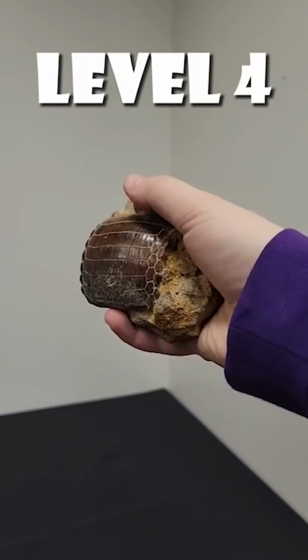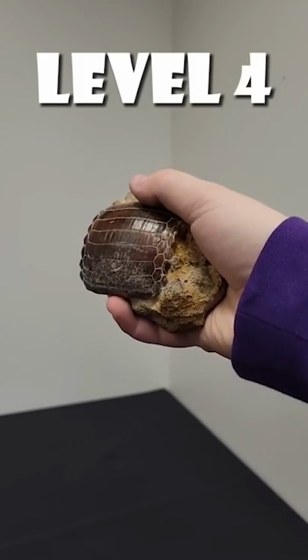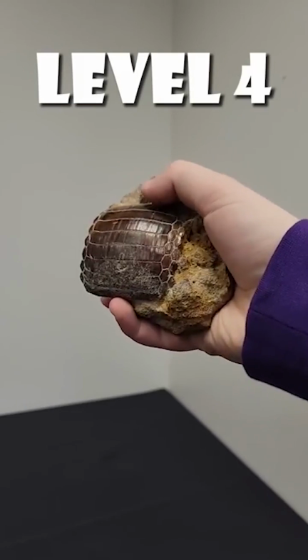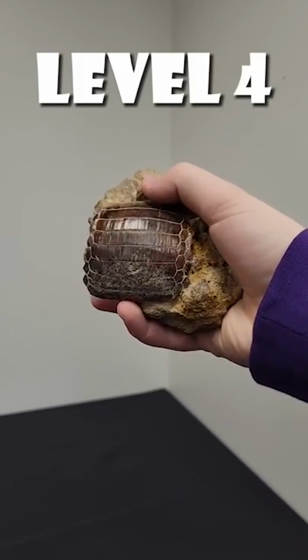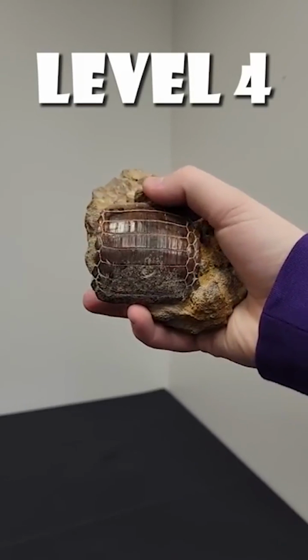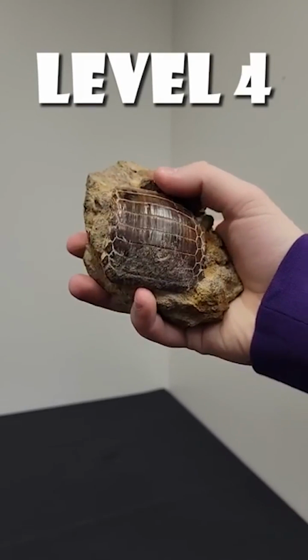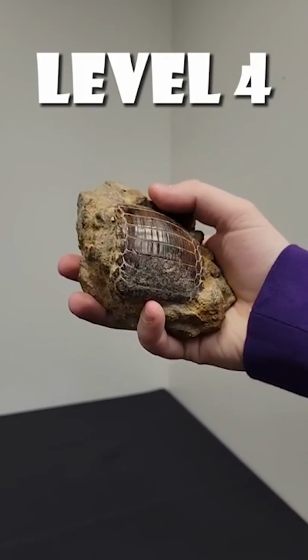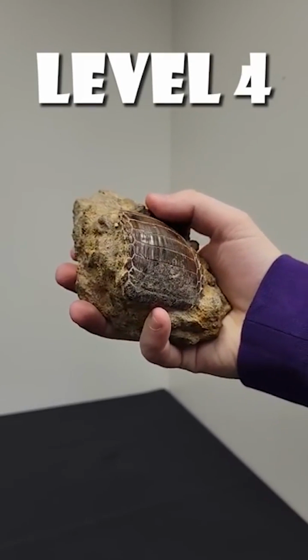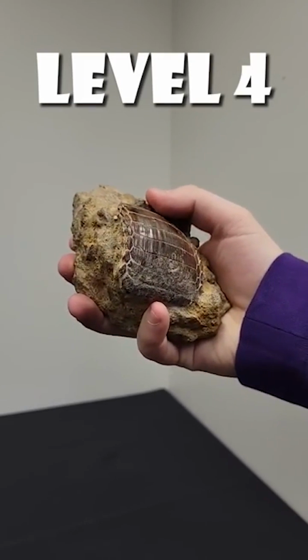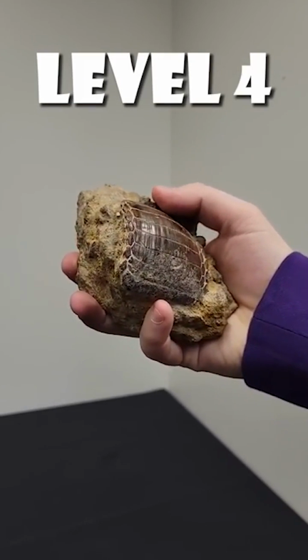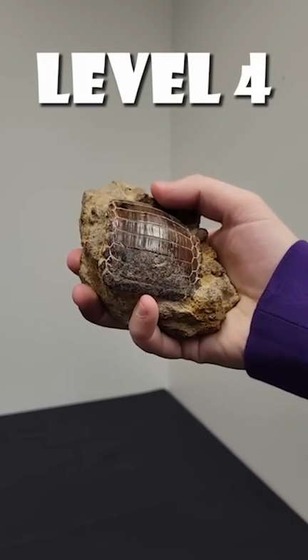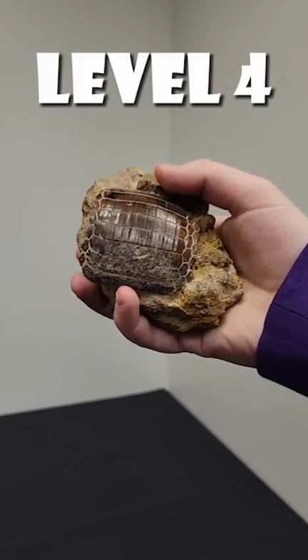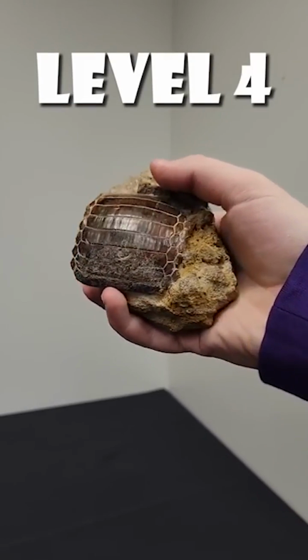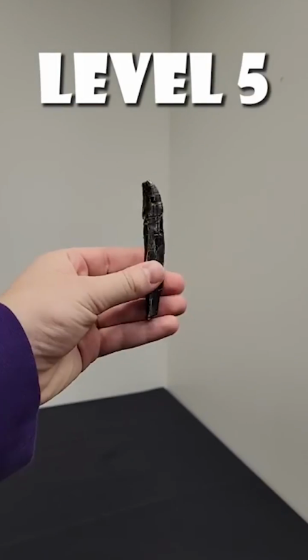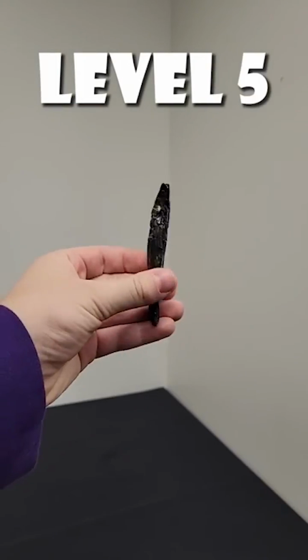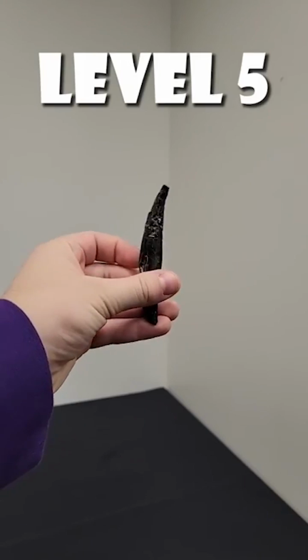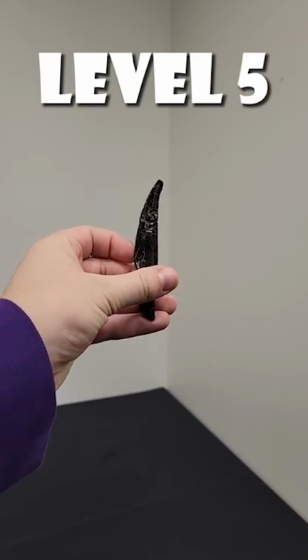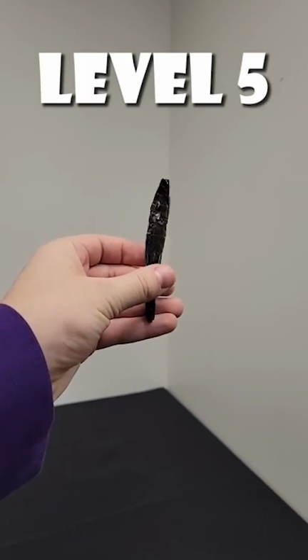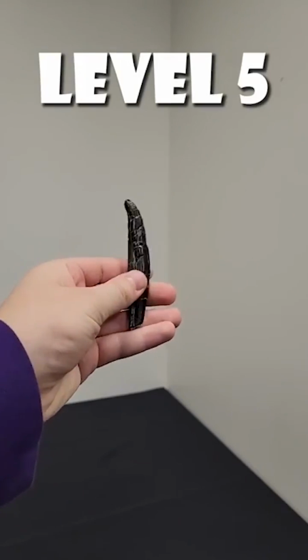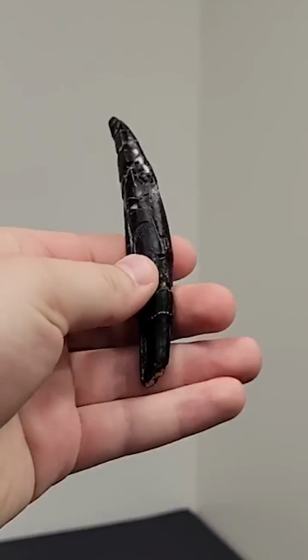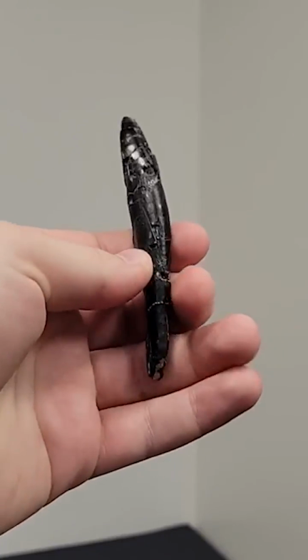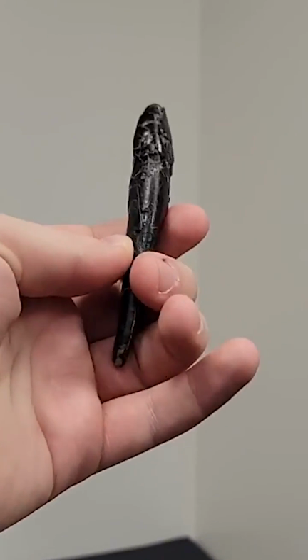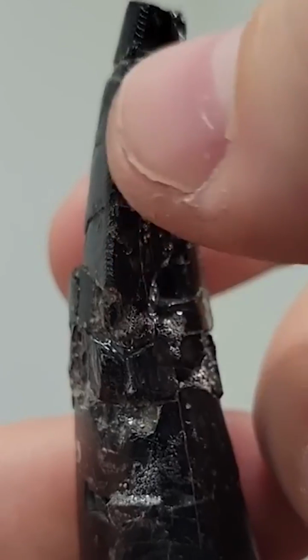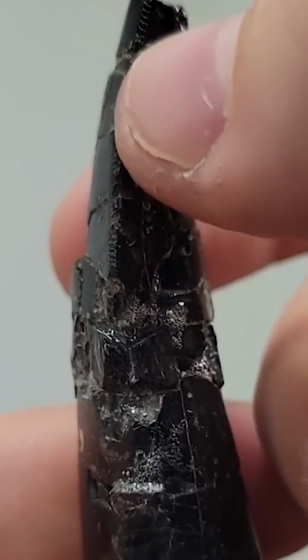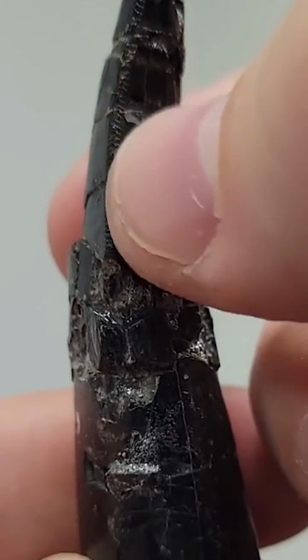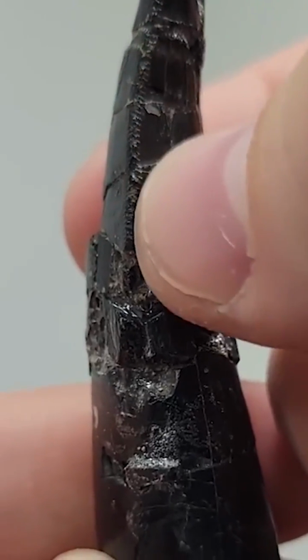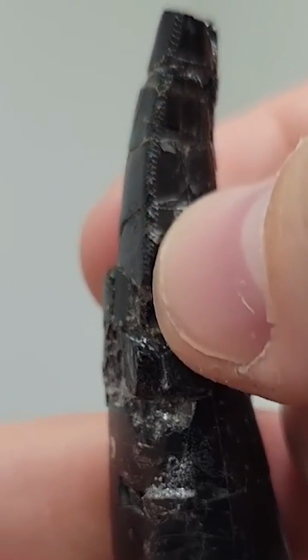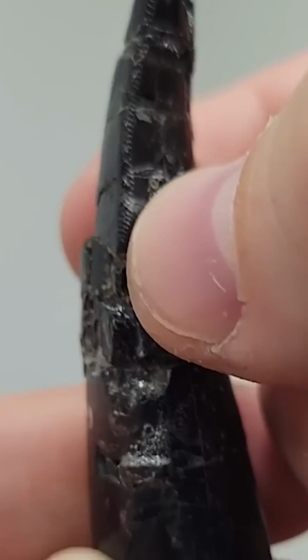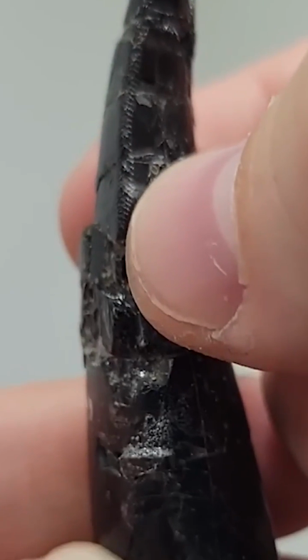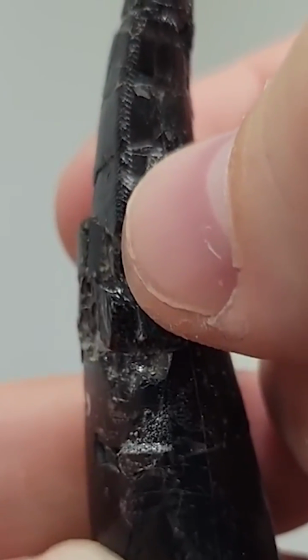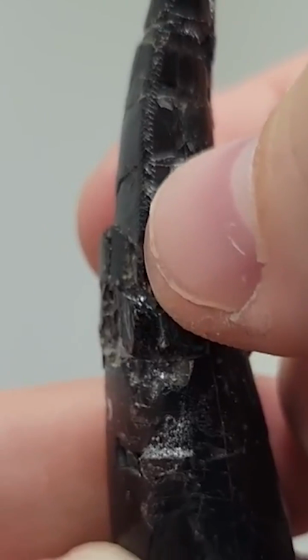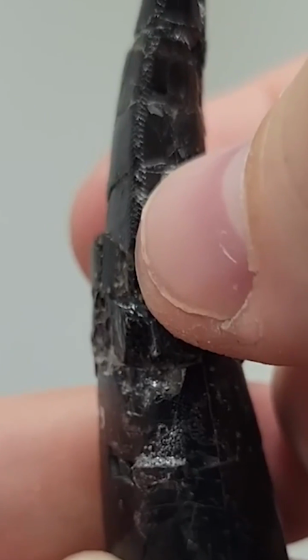Level four: a prehistoric eagle ray tooth. This animal basically just looks like a big stingray. Level five: Allosaurus teeth are scary. They're serrated along both edges and were probably built for shredding meat off of their prey.